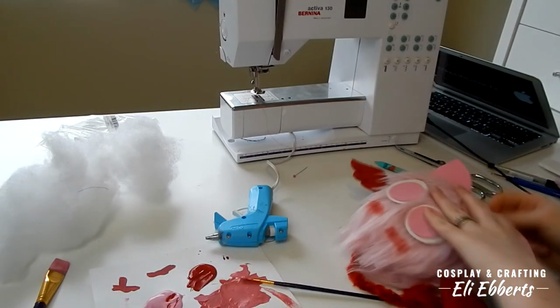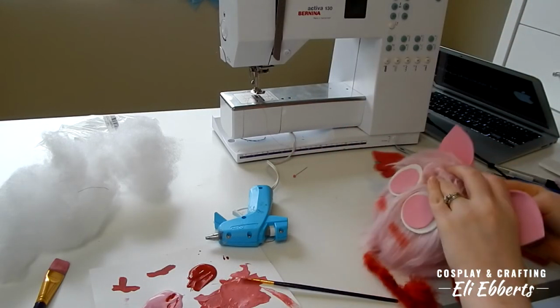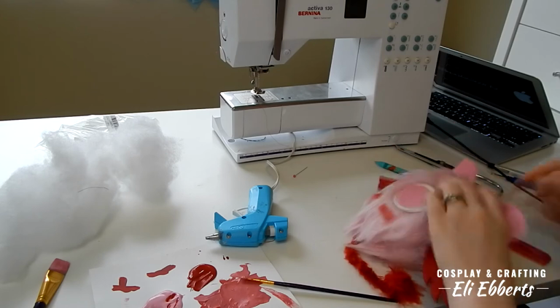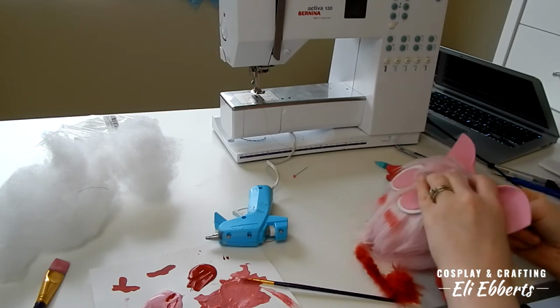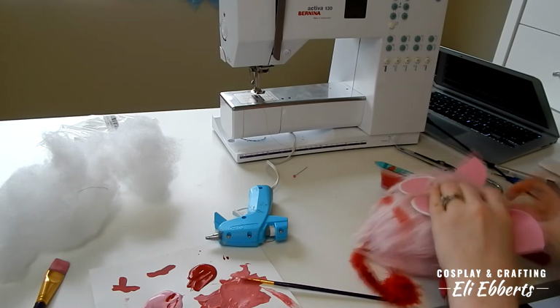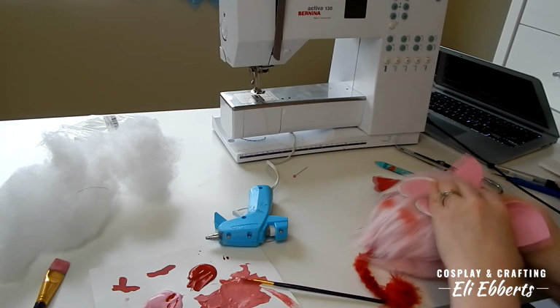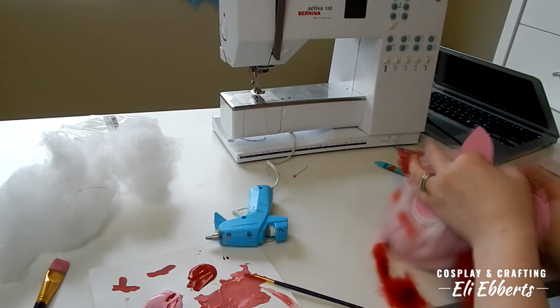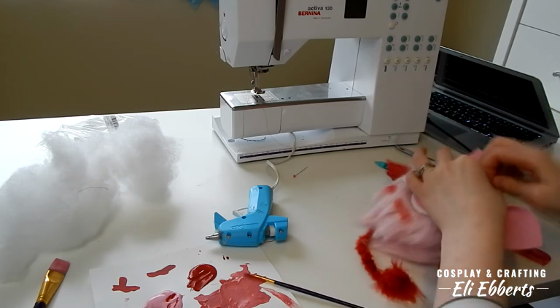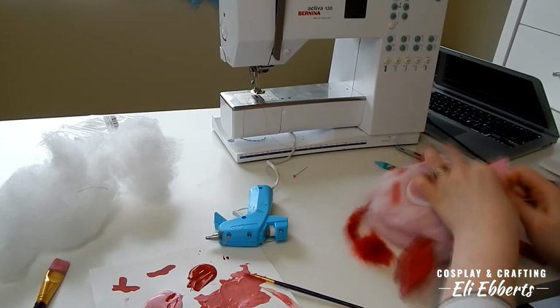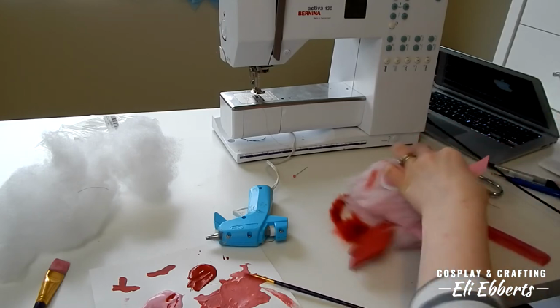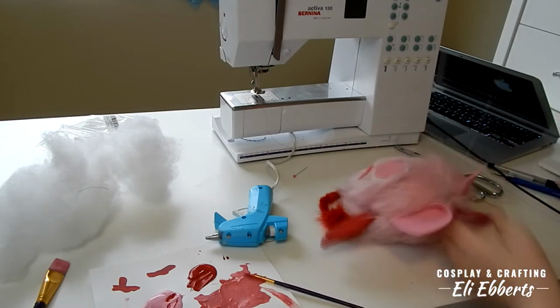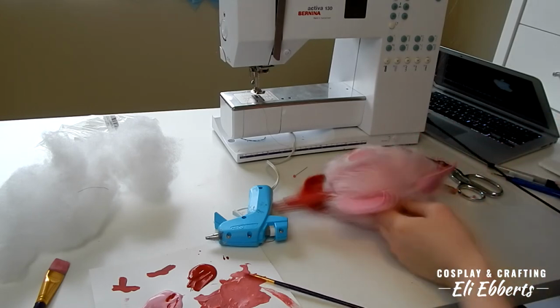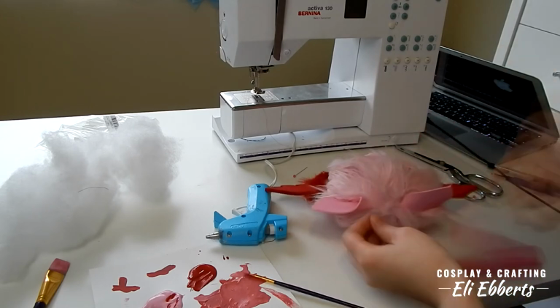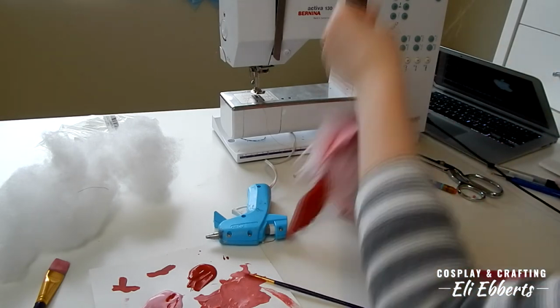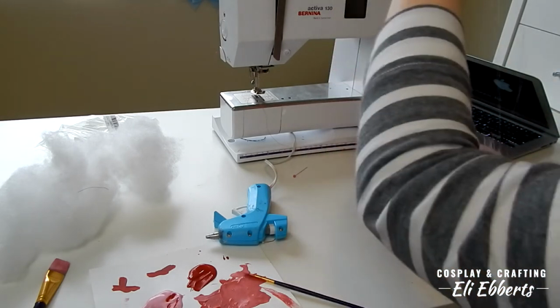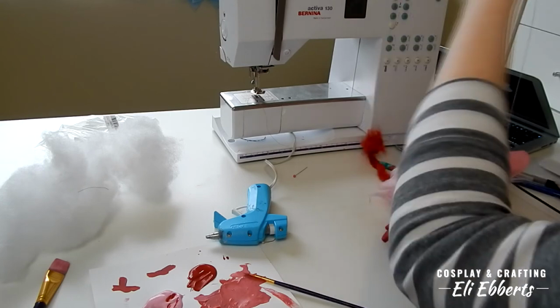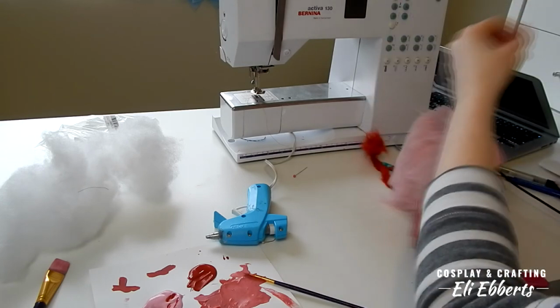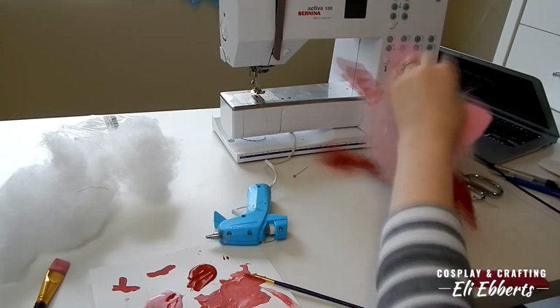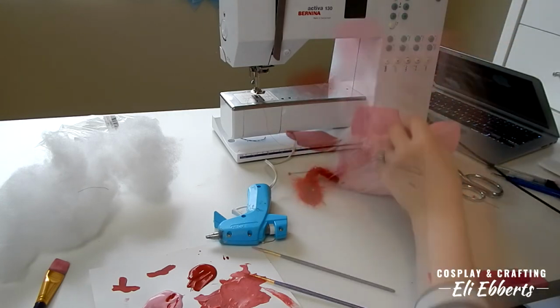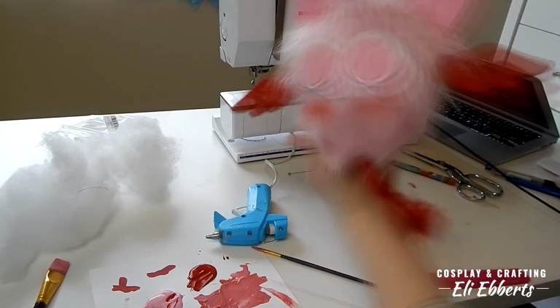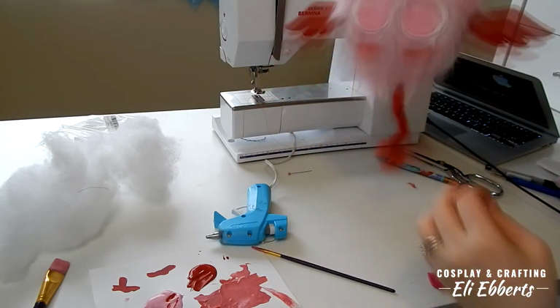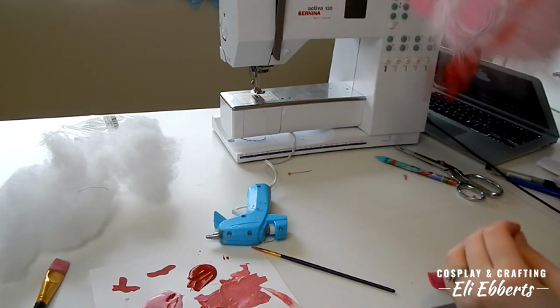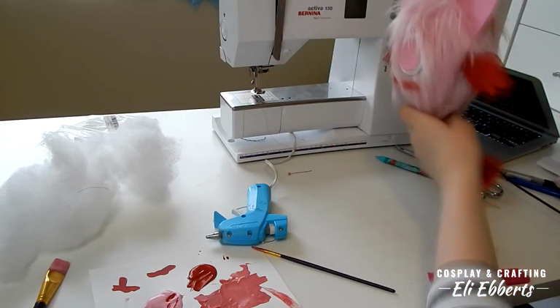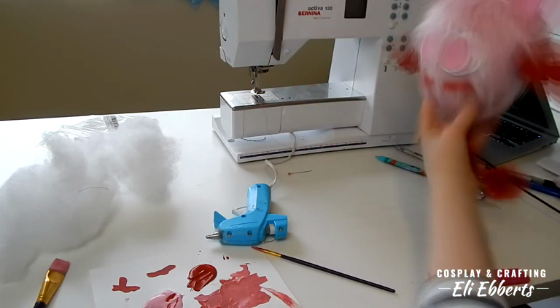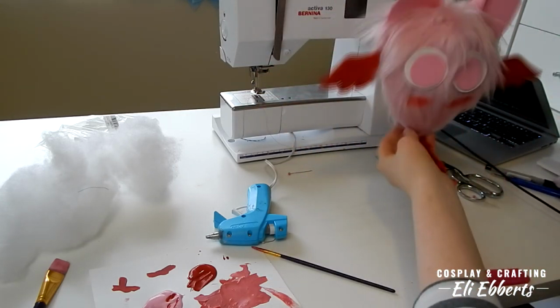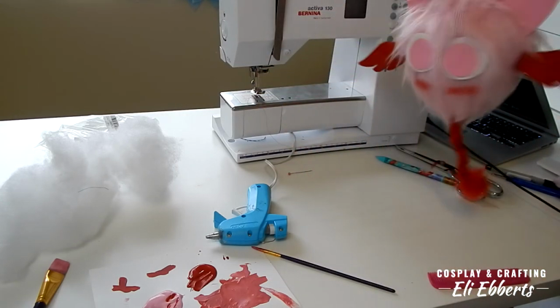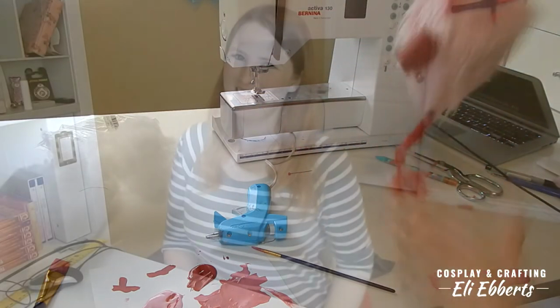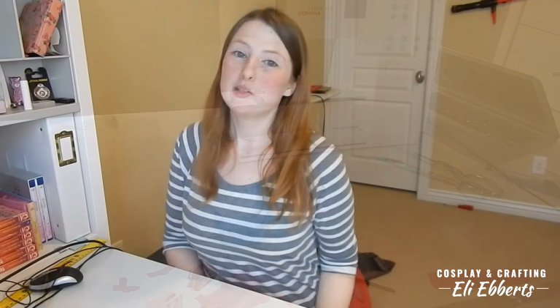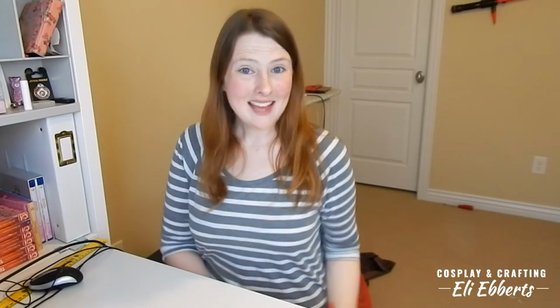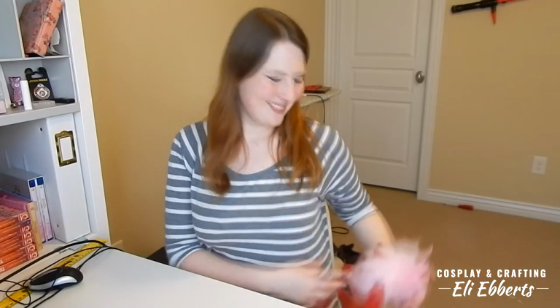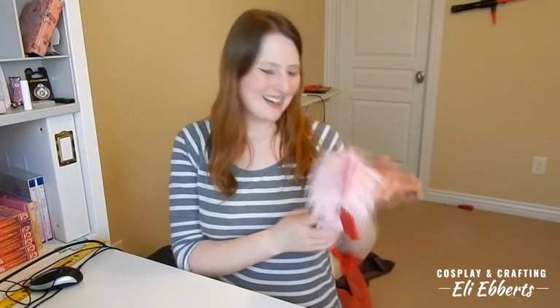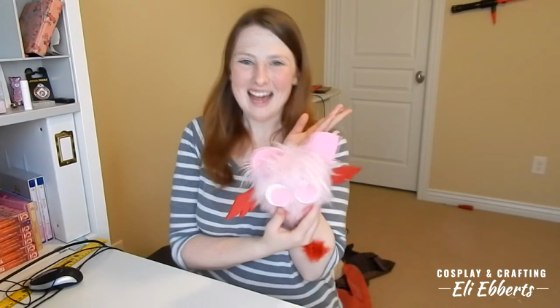Now that I've finished both cheeks, the final step is attaching a clear thread to the top of his head. This way I can hold him and it doesn't look like I'm holding him but rather like he's floating. And with that we are done!